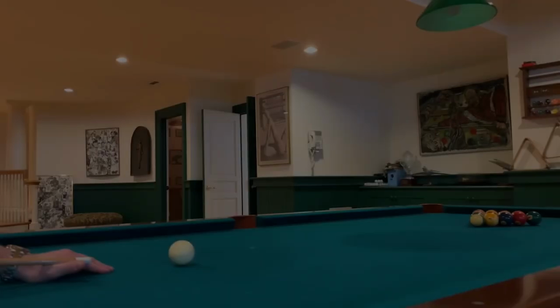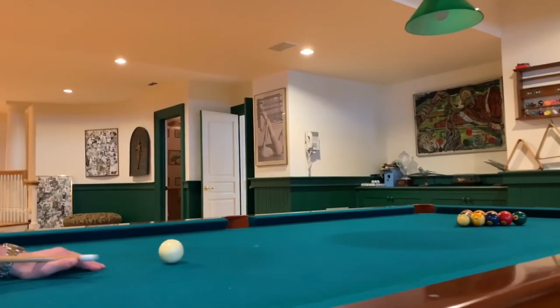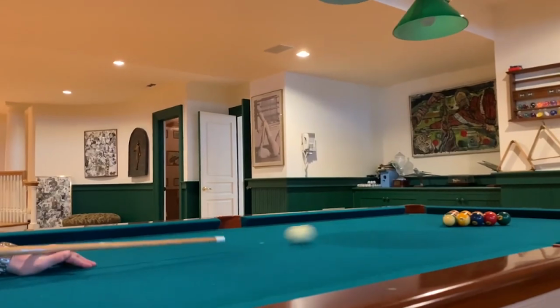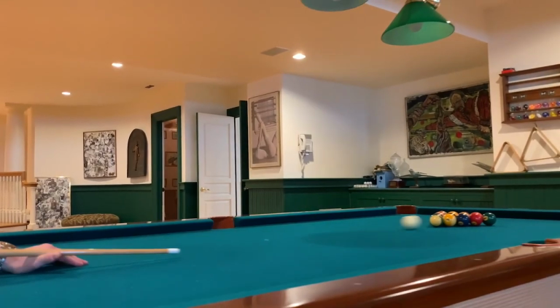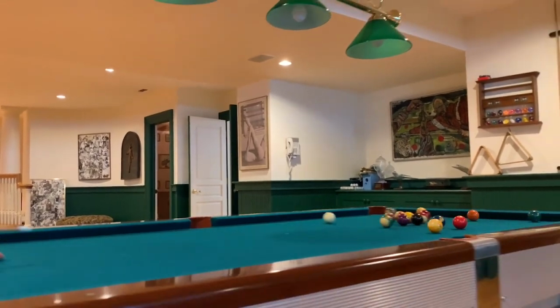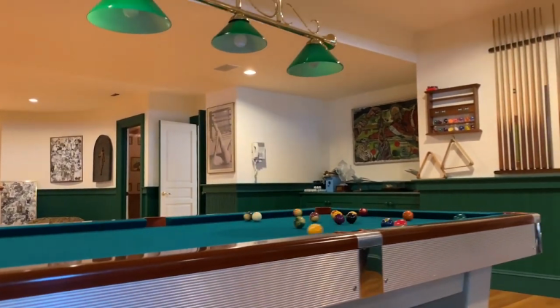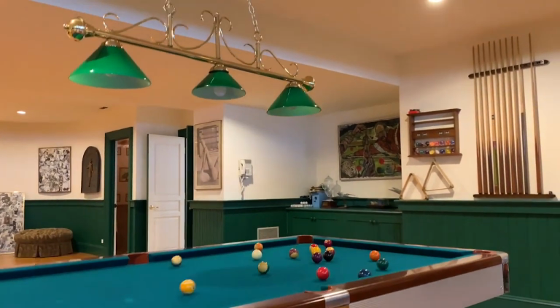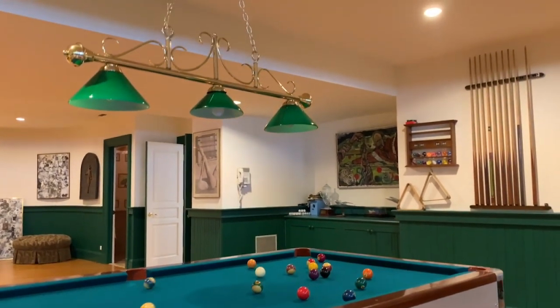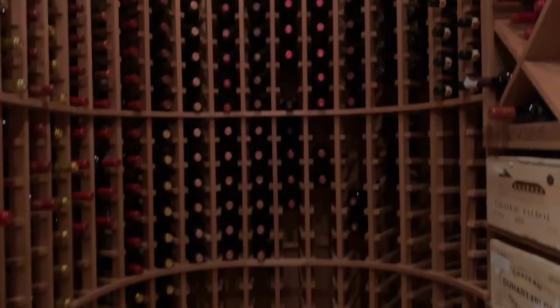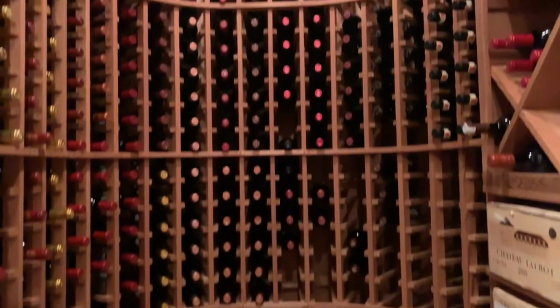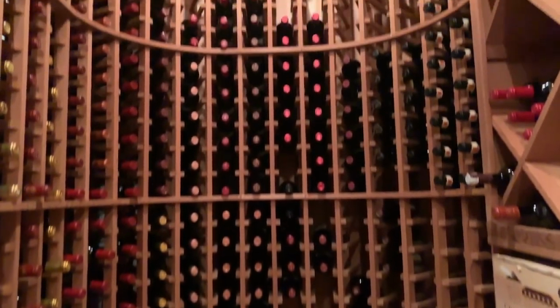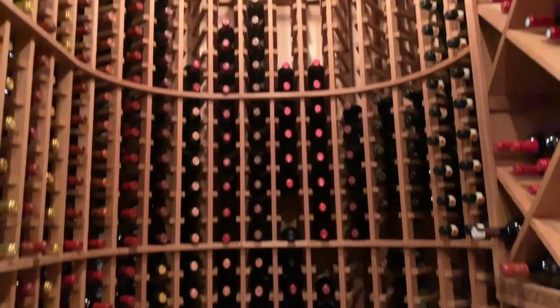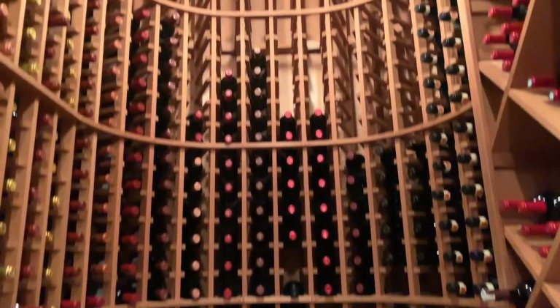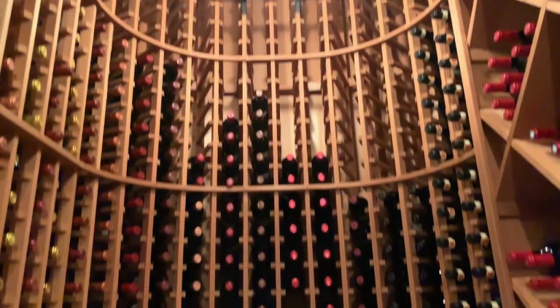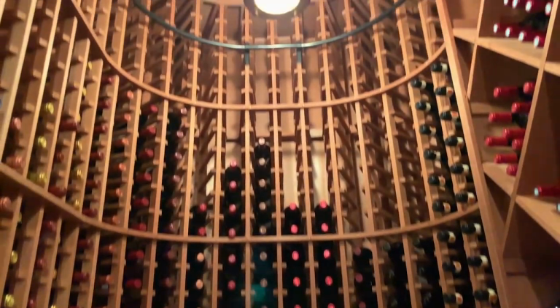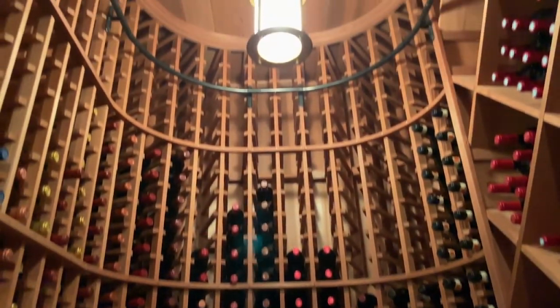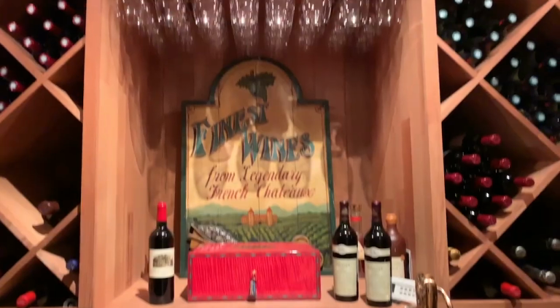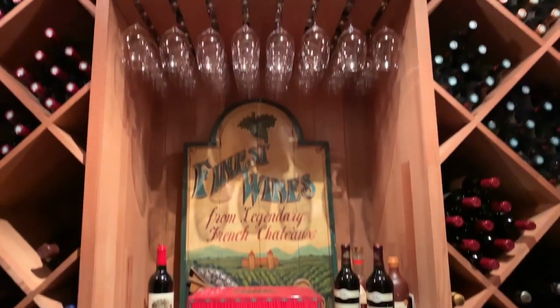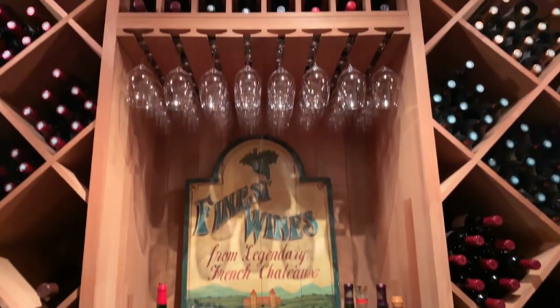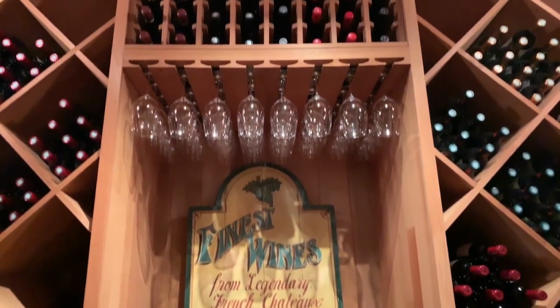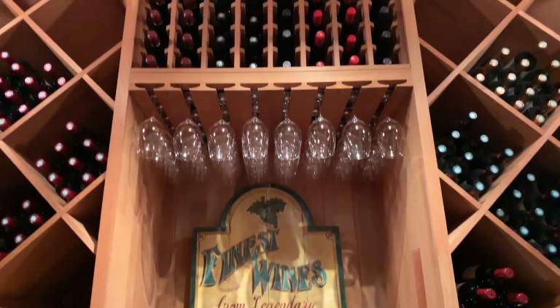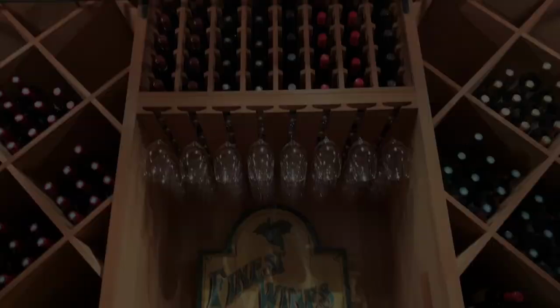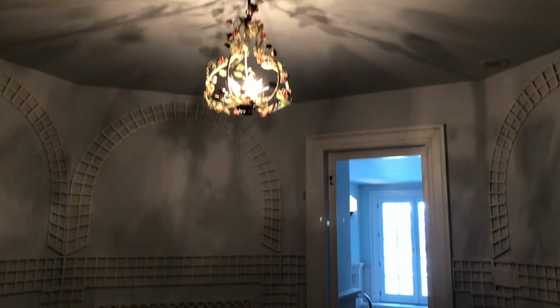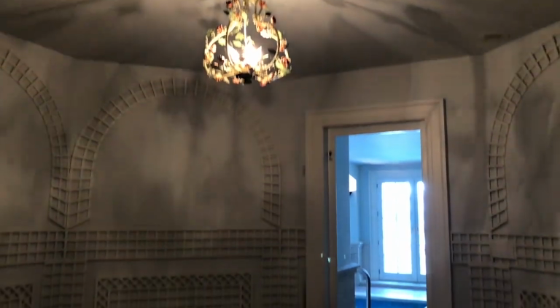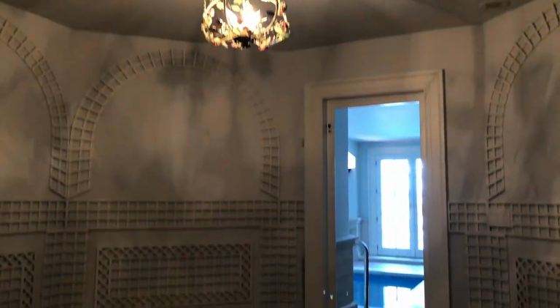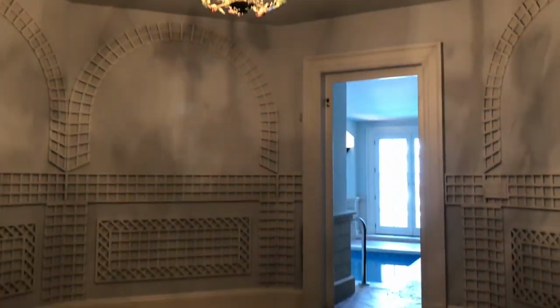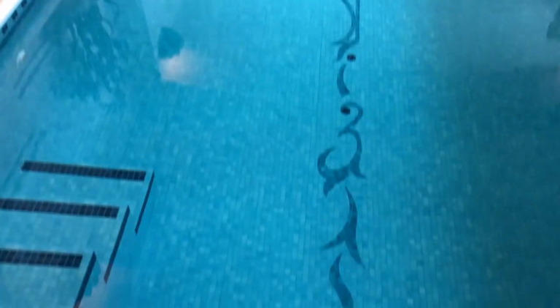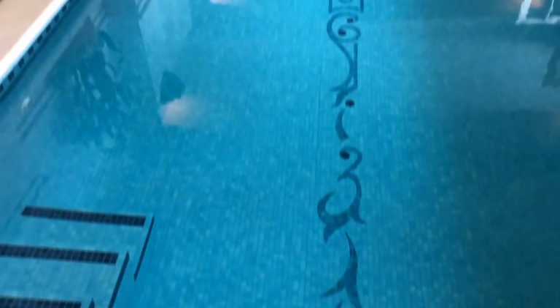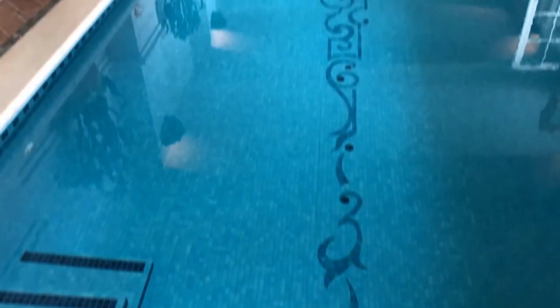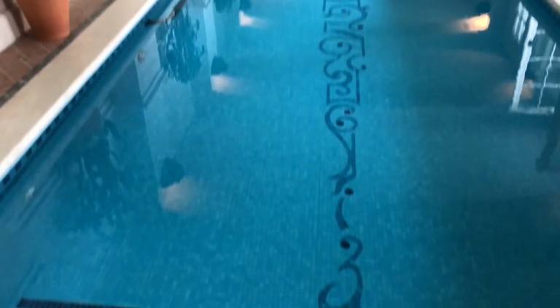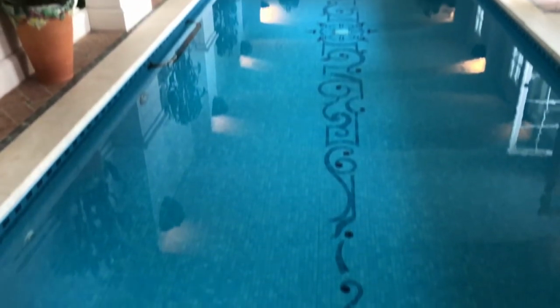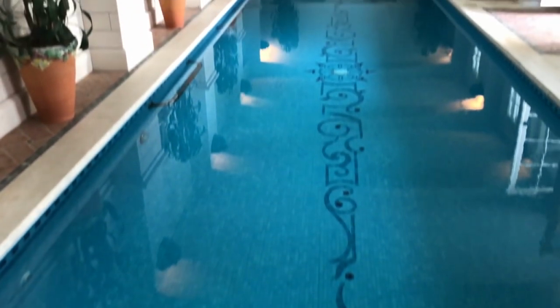The basement offers a spacious gaming lounge, a large temperature-controlled wine cellar, two custom bathrooms, a changing room, and a 40-foot indoor pool with multiple sets of French doors that lead to the stone patio outside.